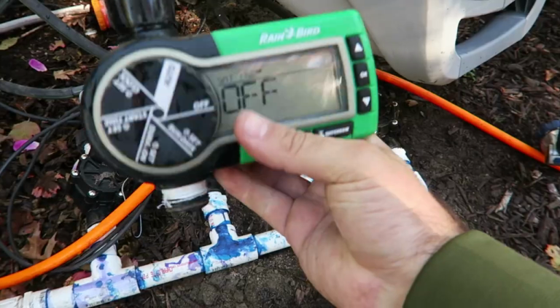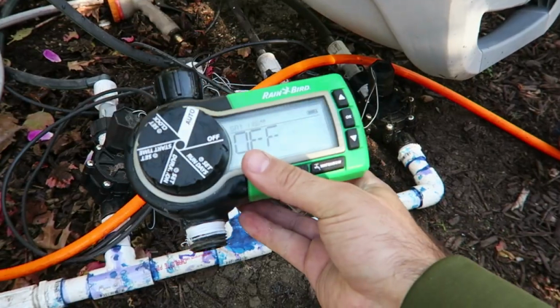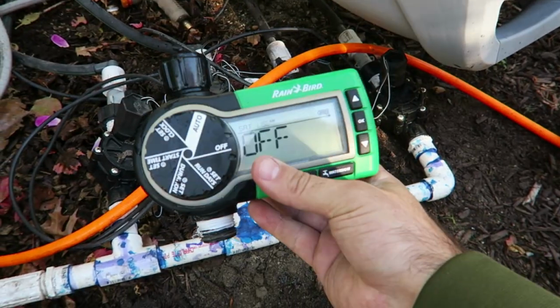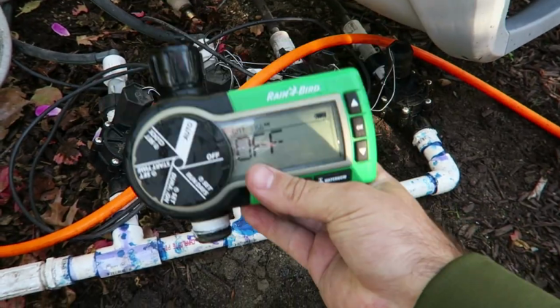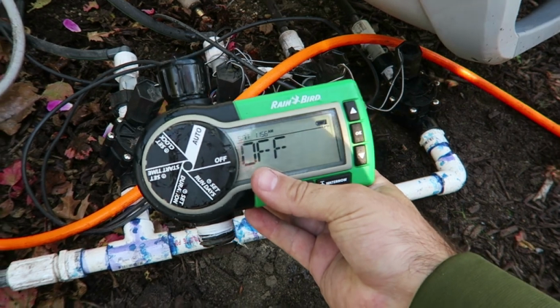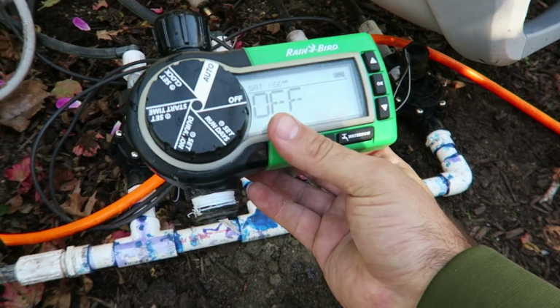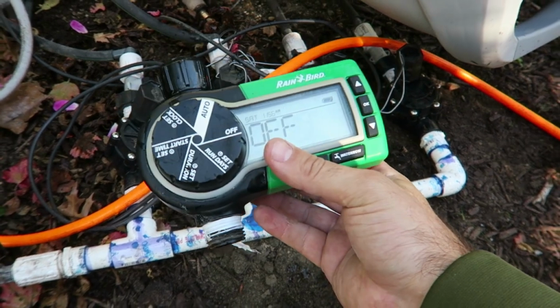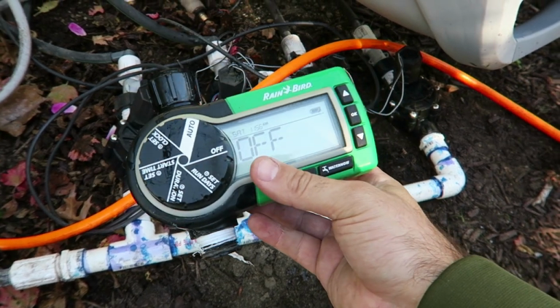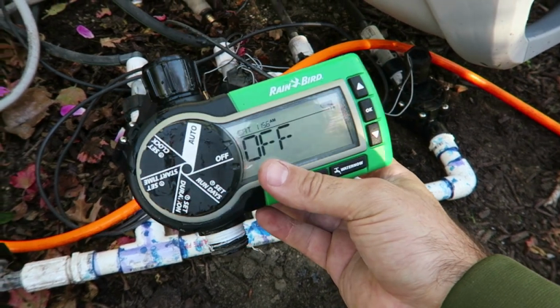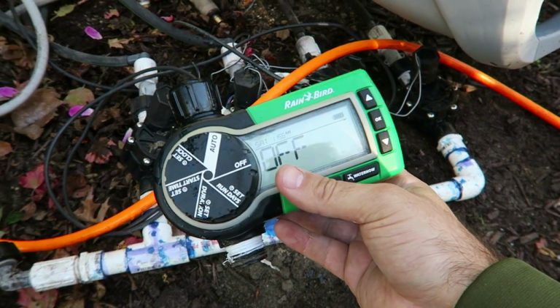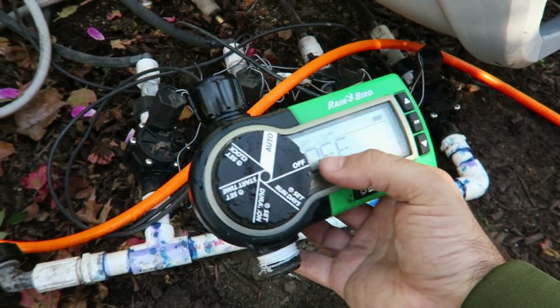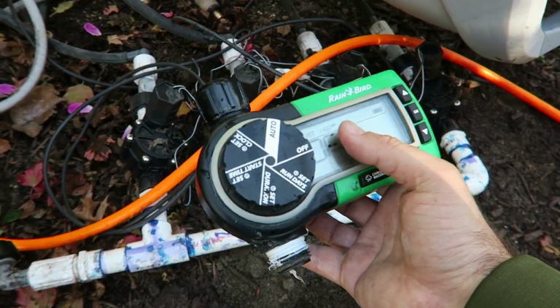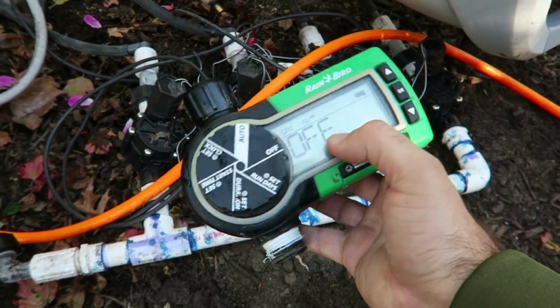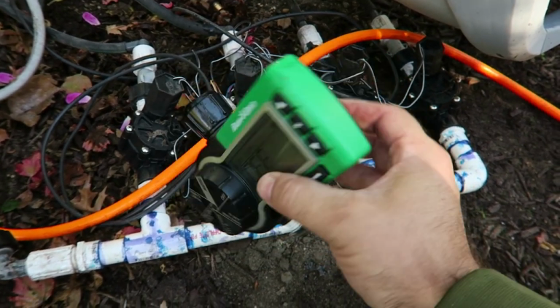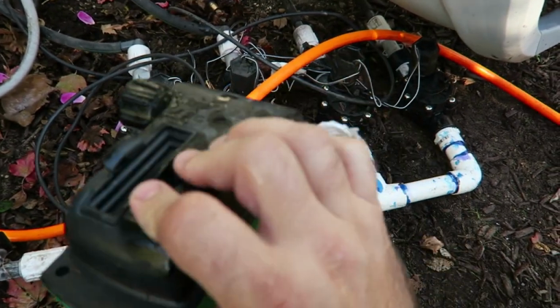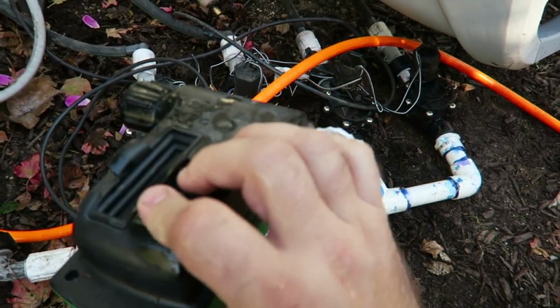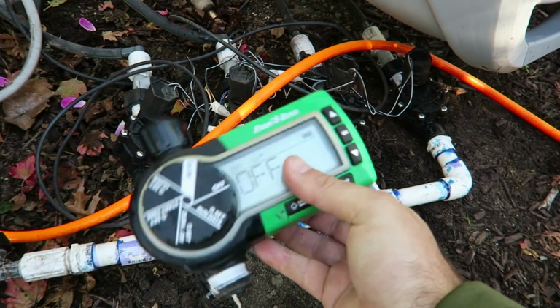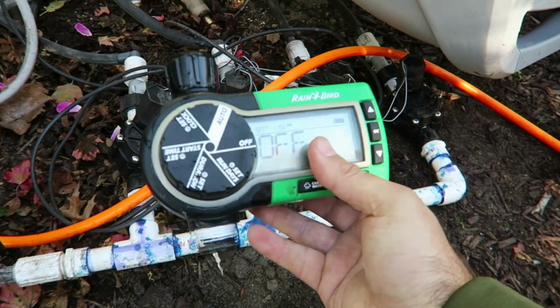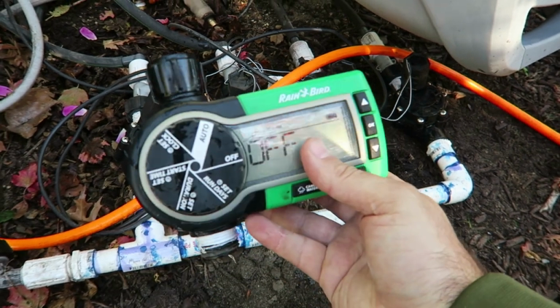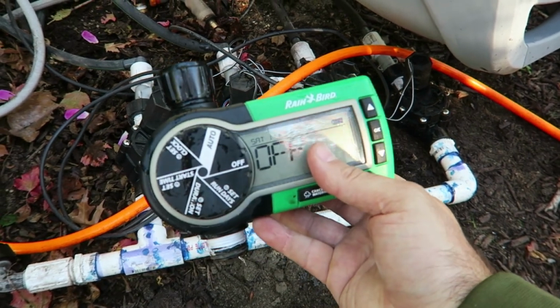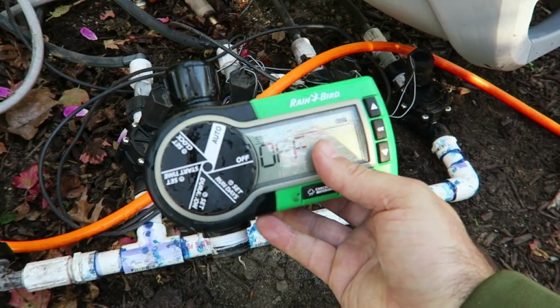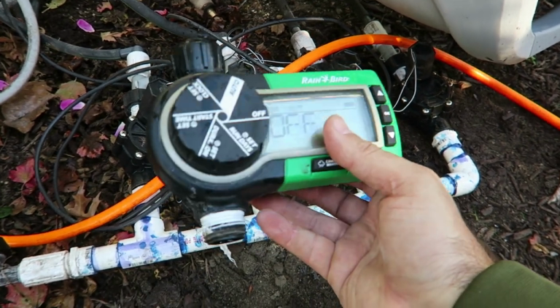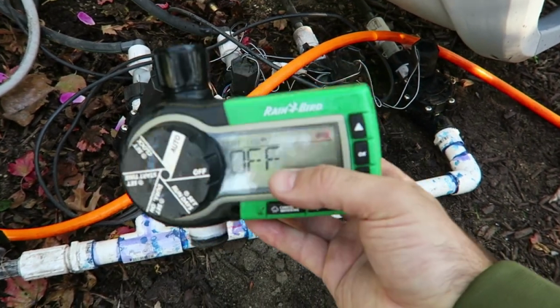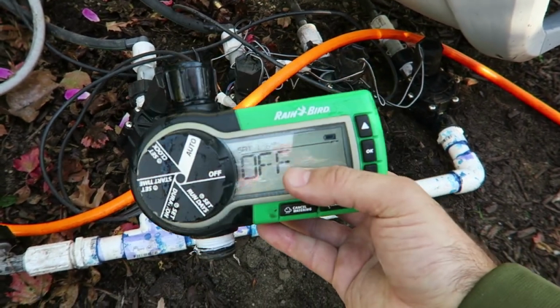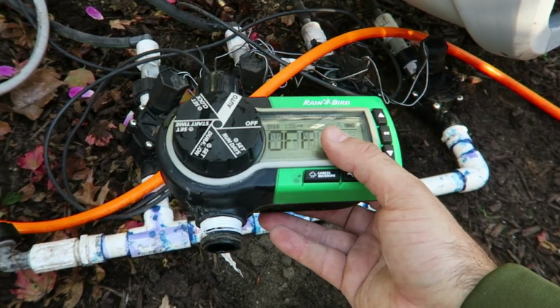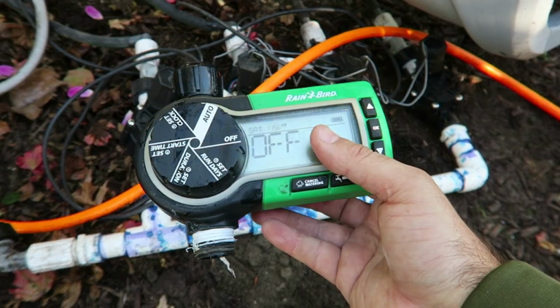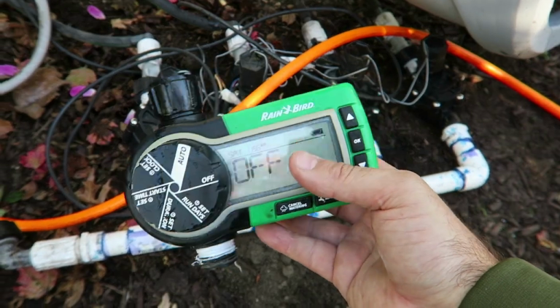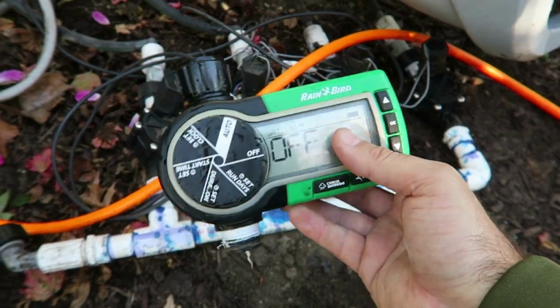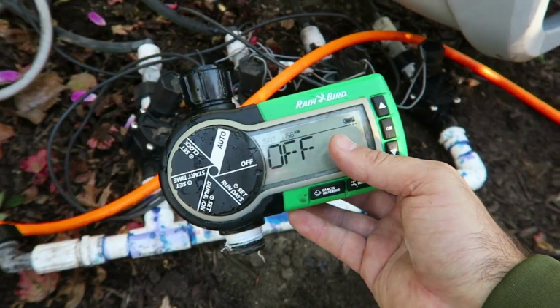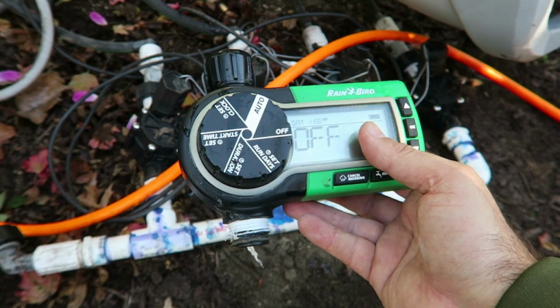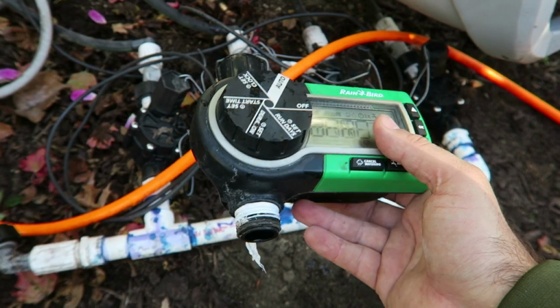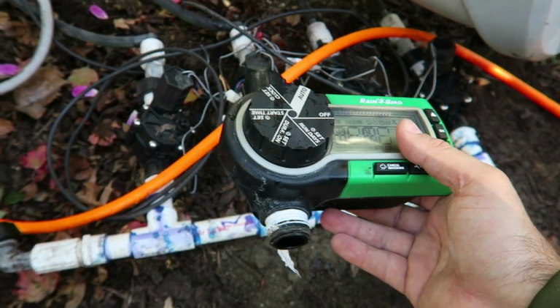The next thing I always do is make sure I take off my timers and make sure I have them on the off position. Sometimes you can even take out the batteries if you really want to conserve them. I've let them sit over the wintertime and they've been fine the following season.